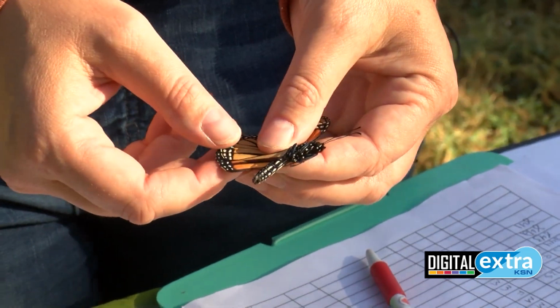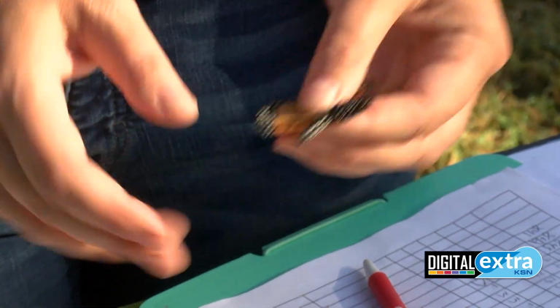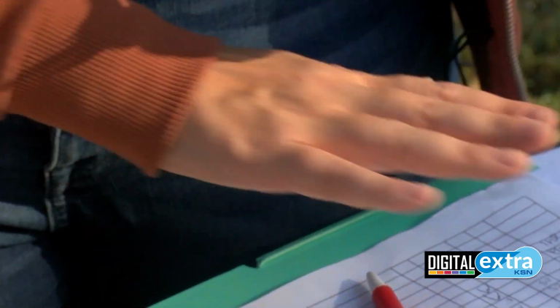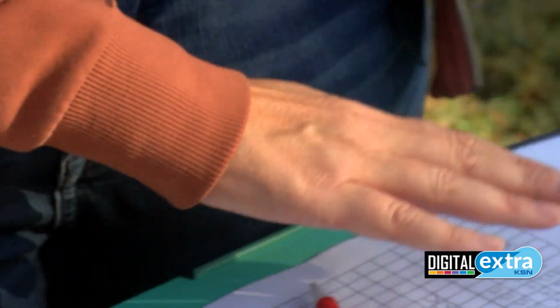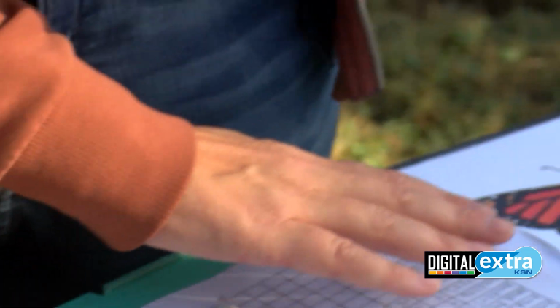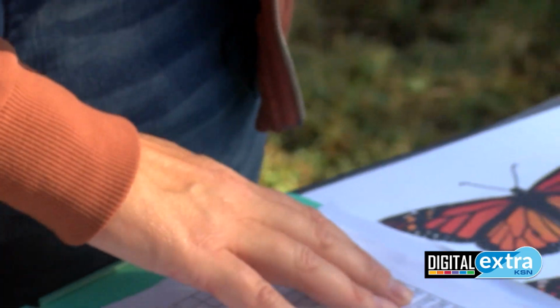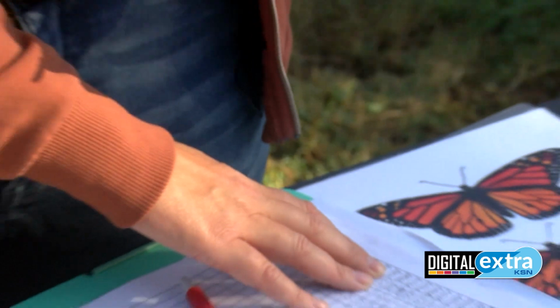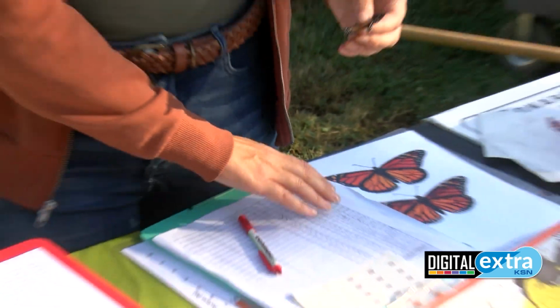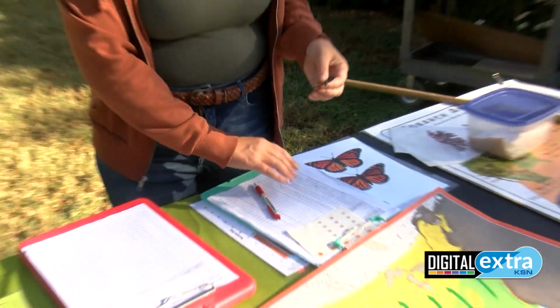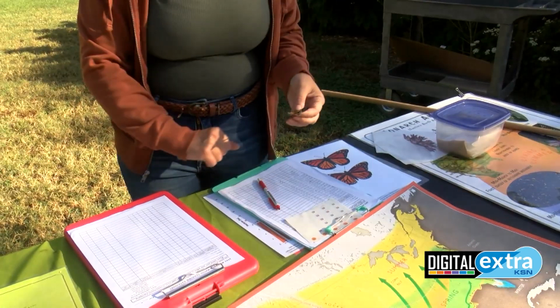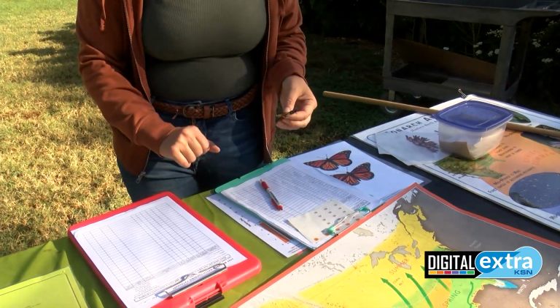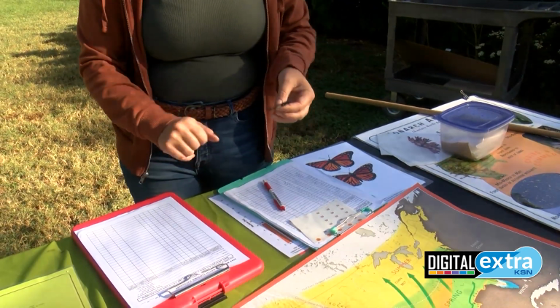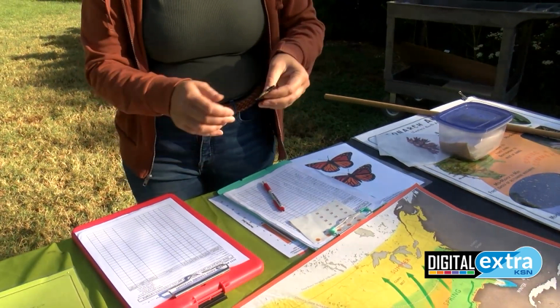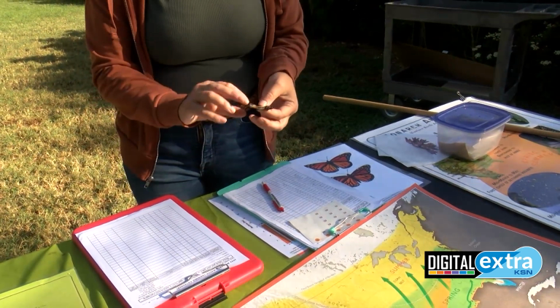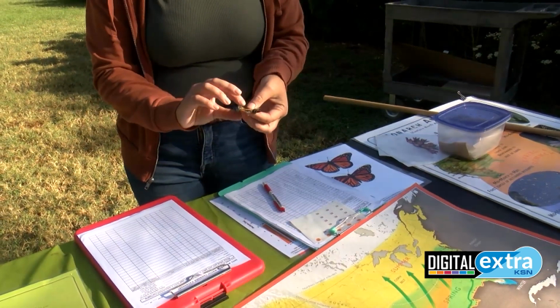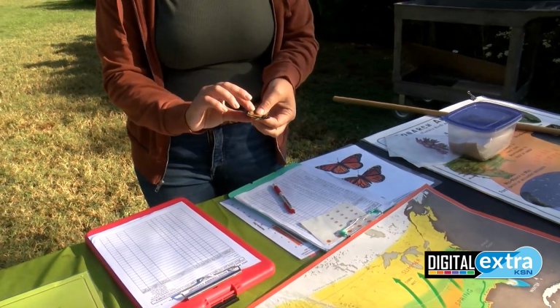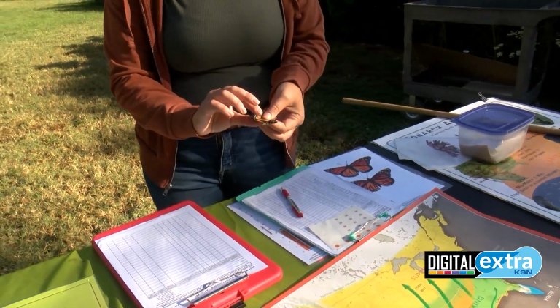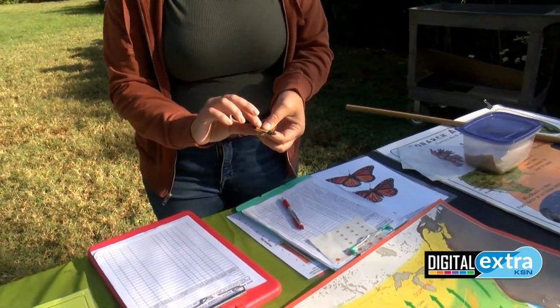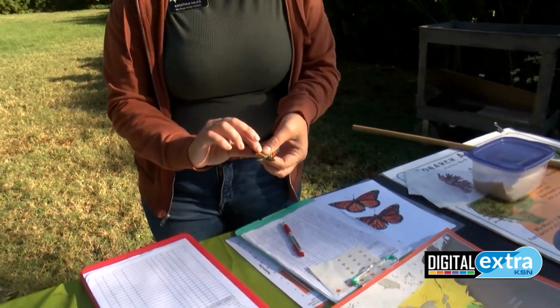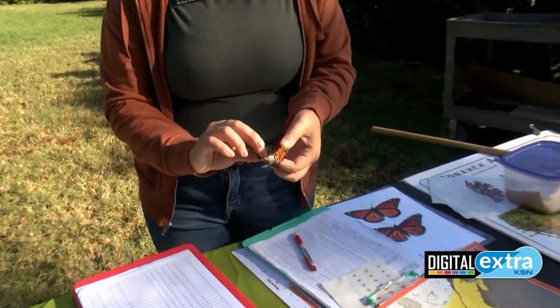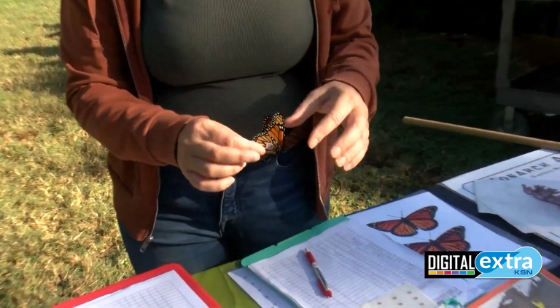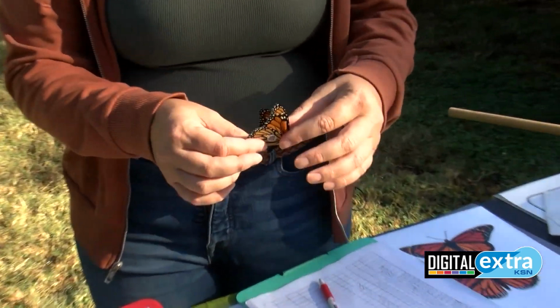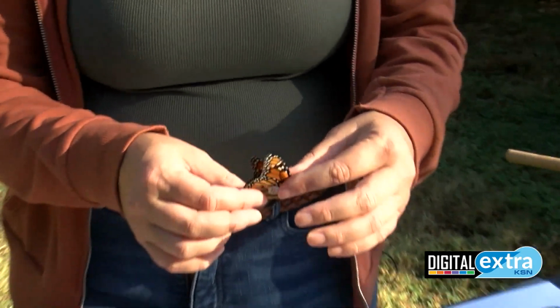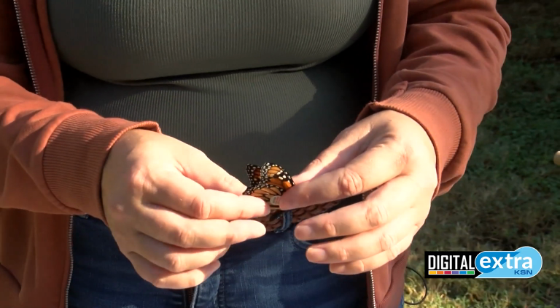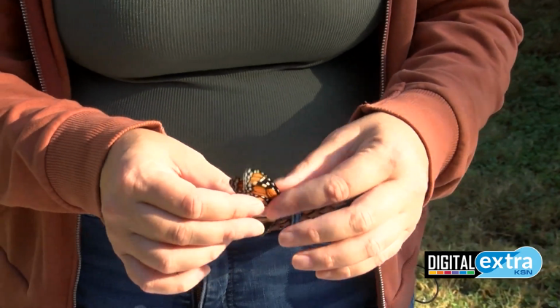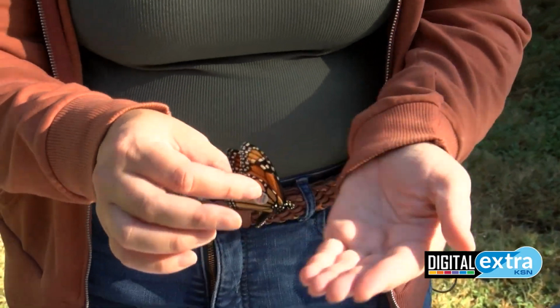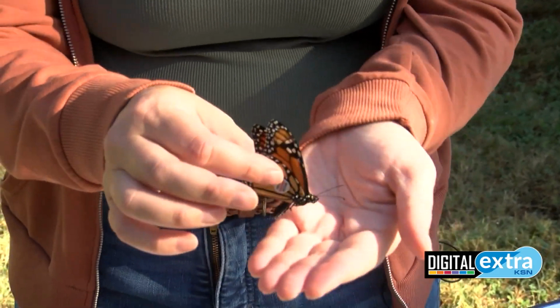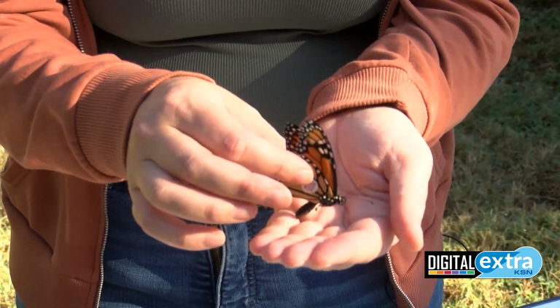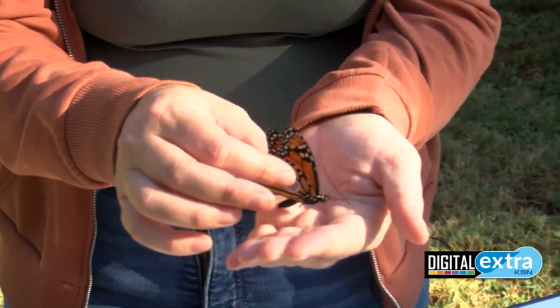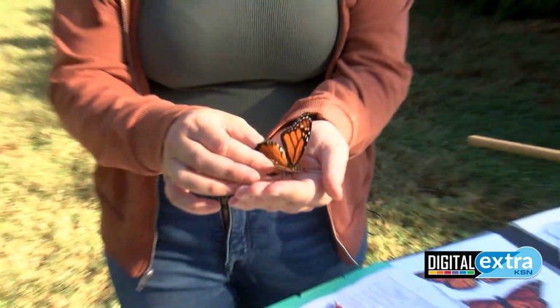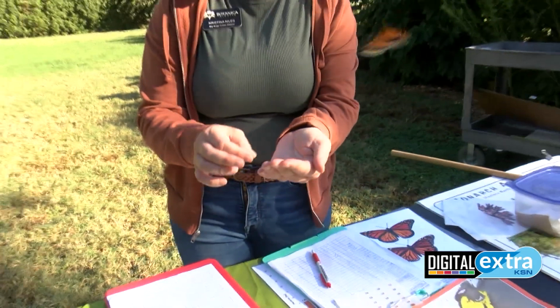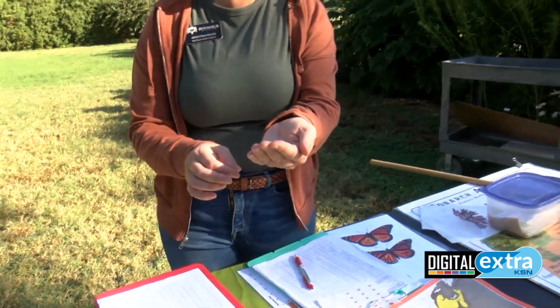We do have to record the tag number, the date, and the location where we tagged them. And then after they are tagged, we can just release them into the wild.